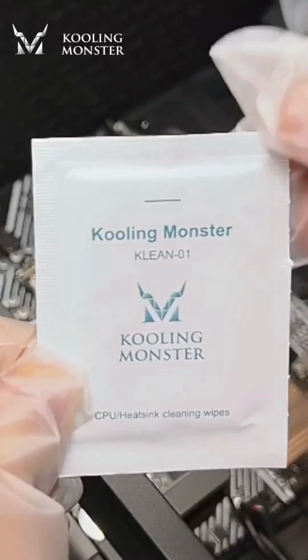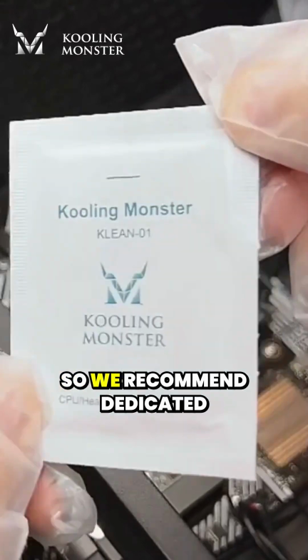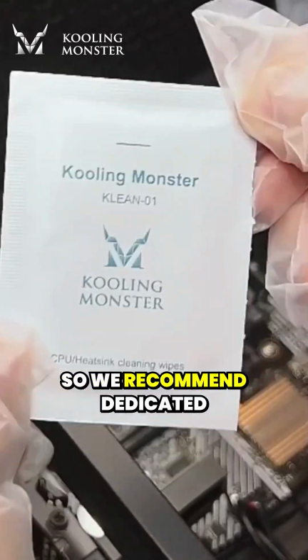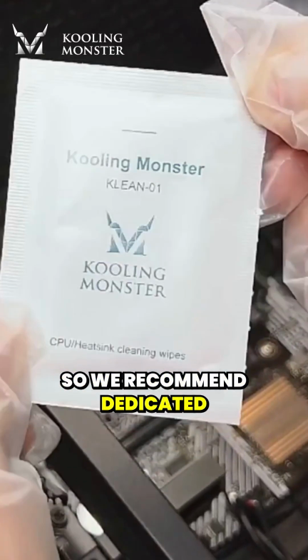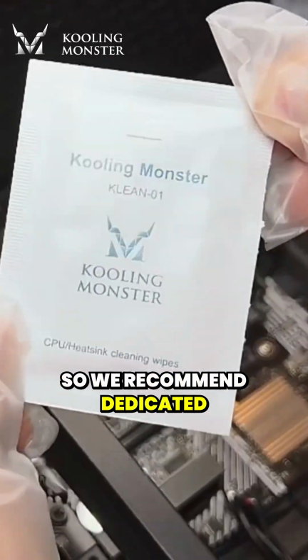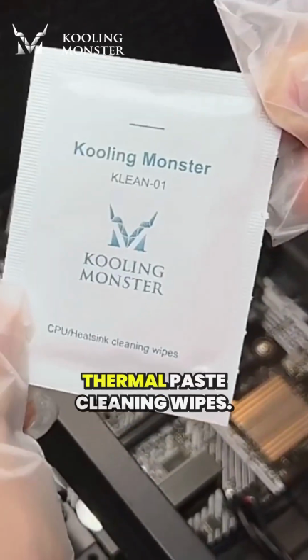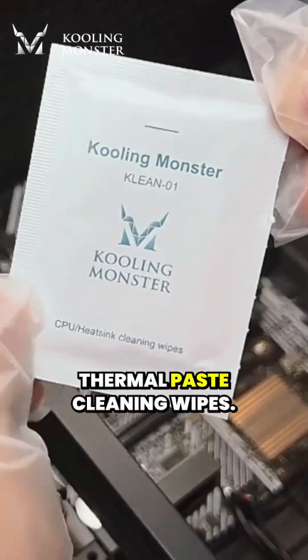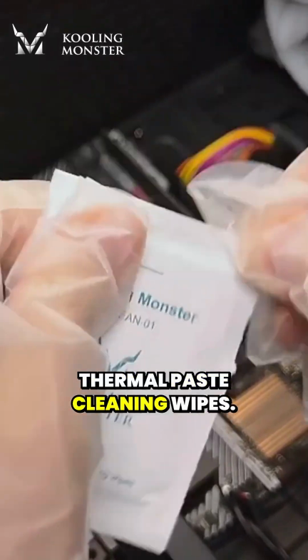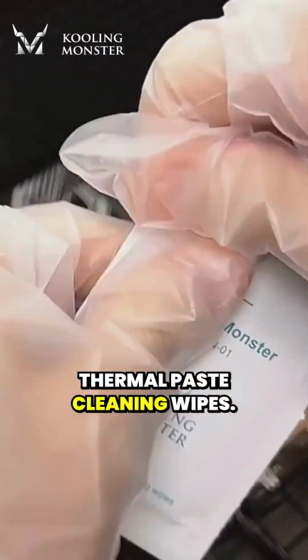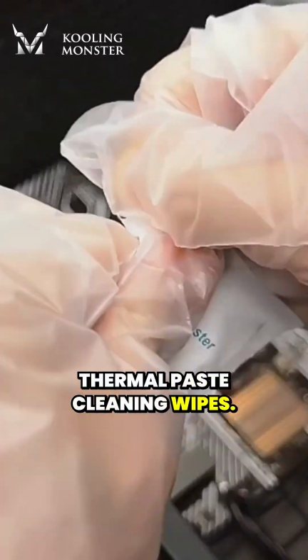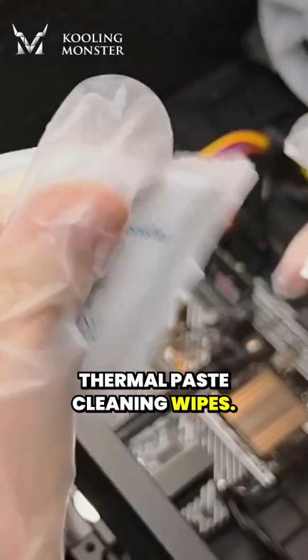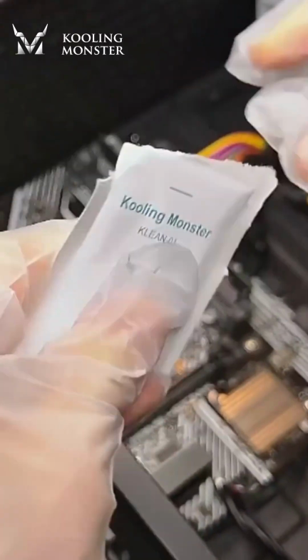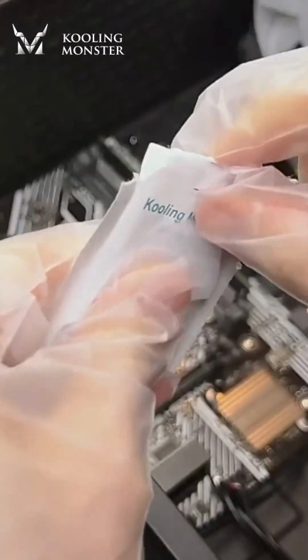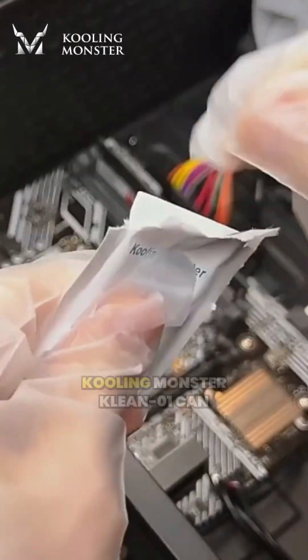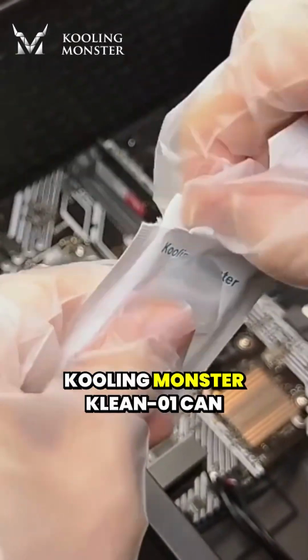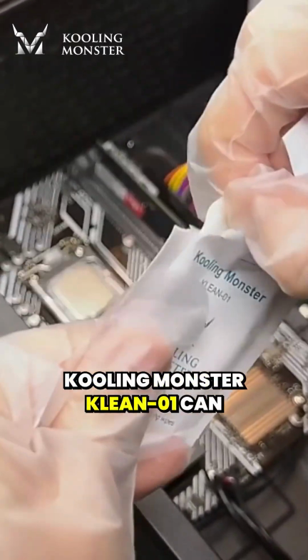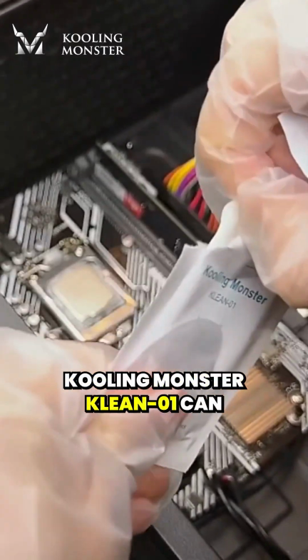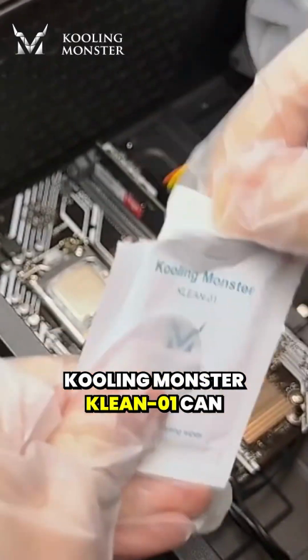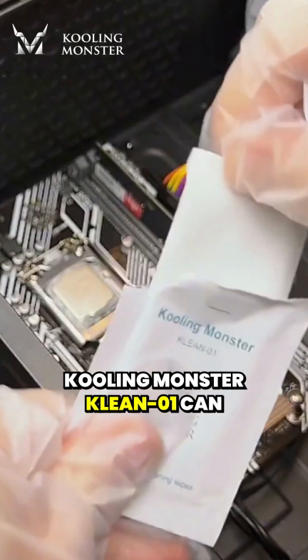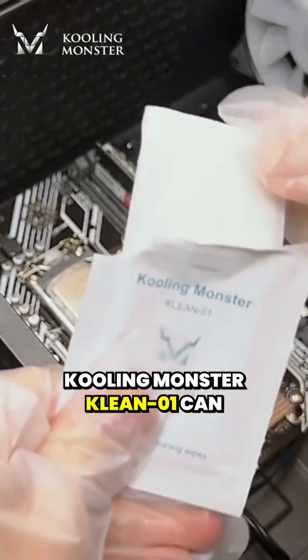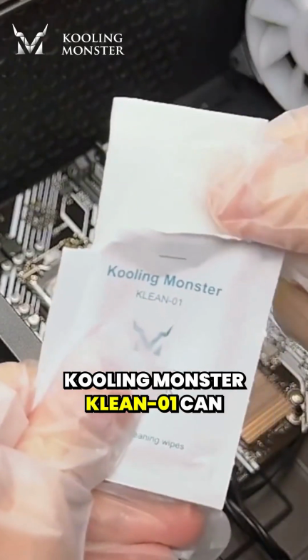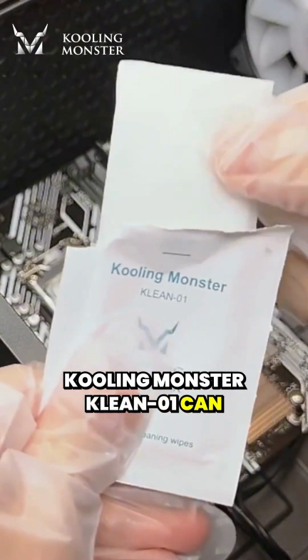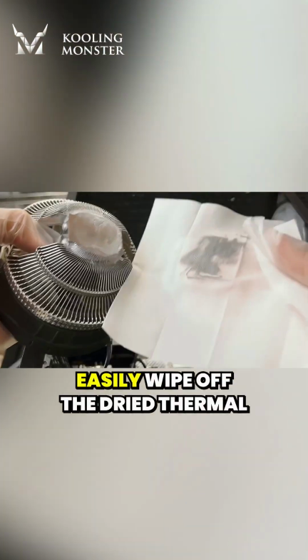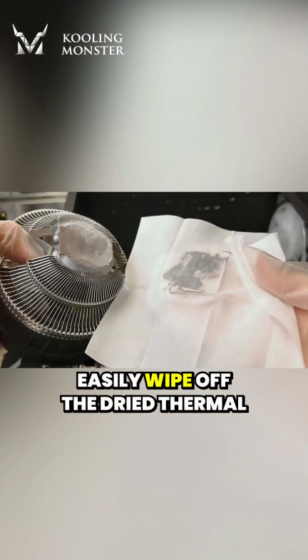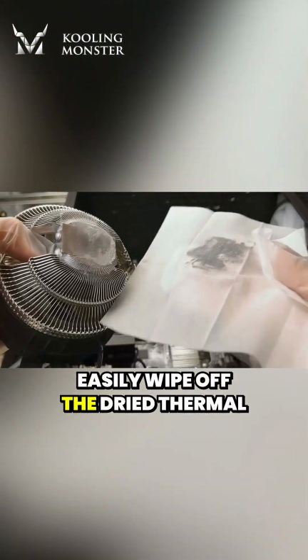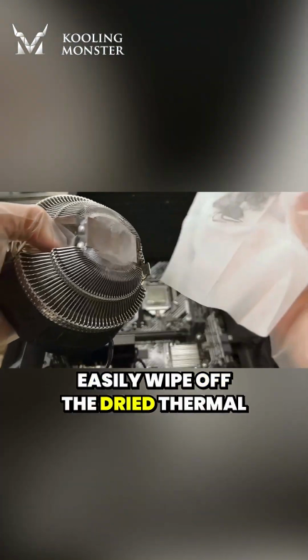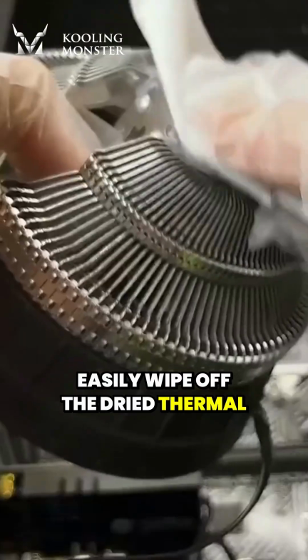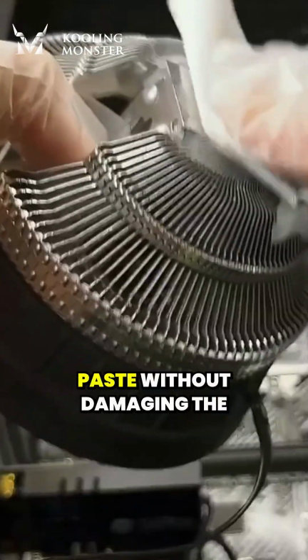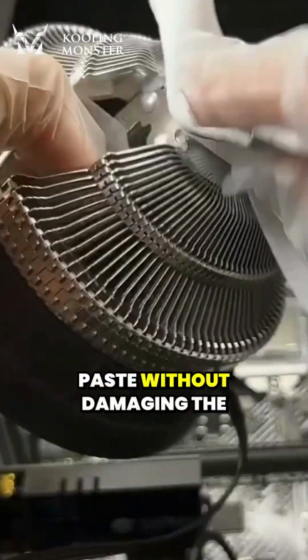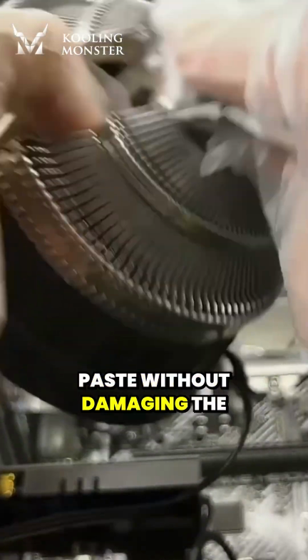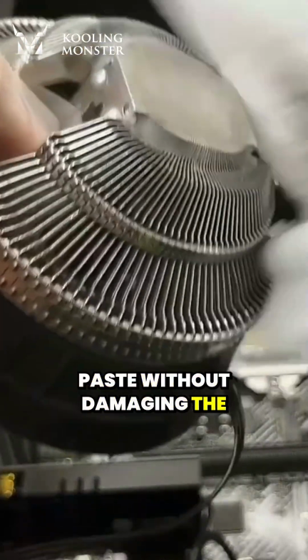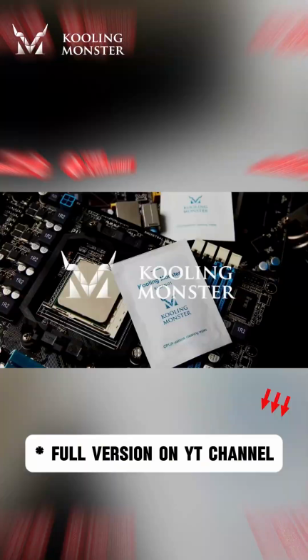So we recommend dedicated thermal paste cleaning wipes. Cooling Monster KLEAN01 can easily wipe off the dried thermal paste without damaging the processor.